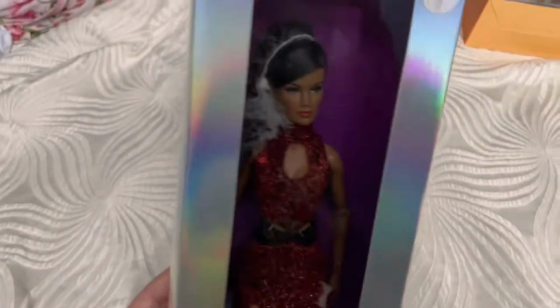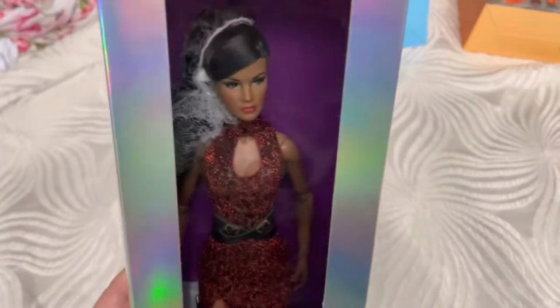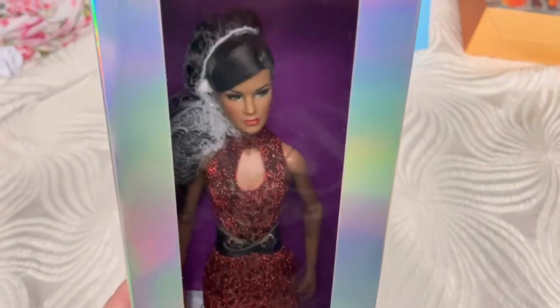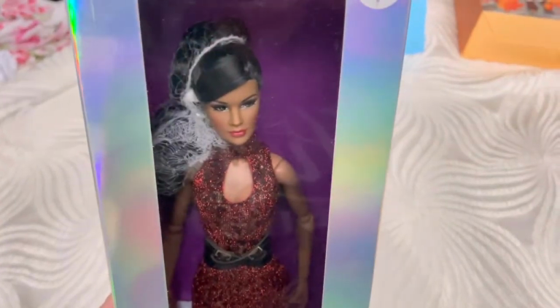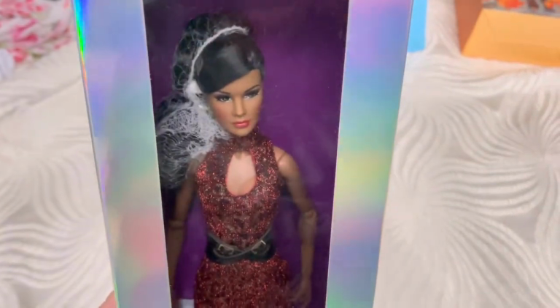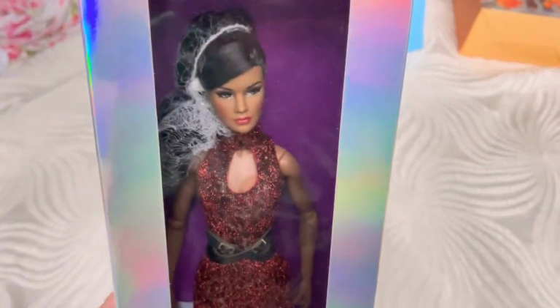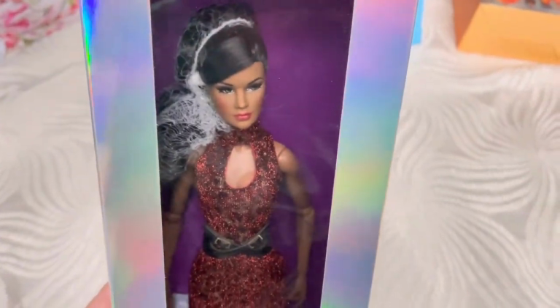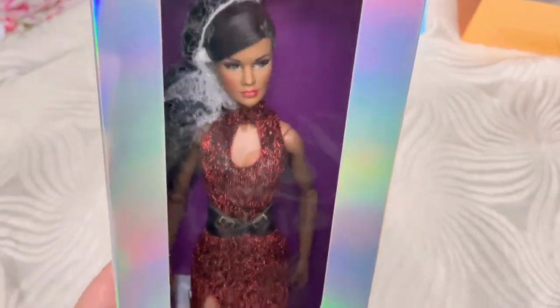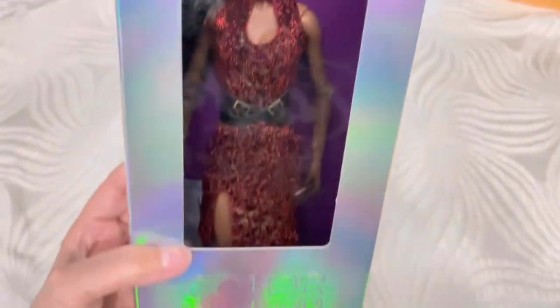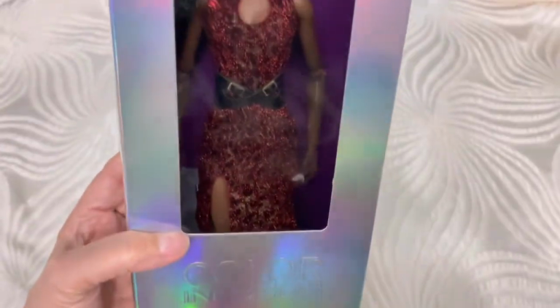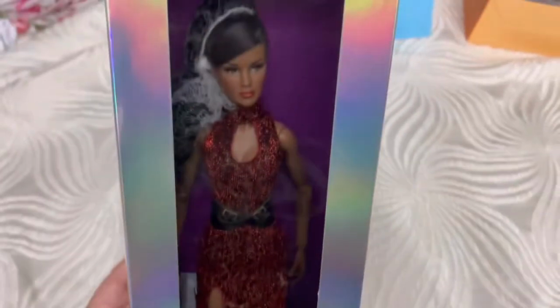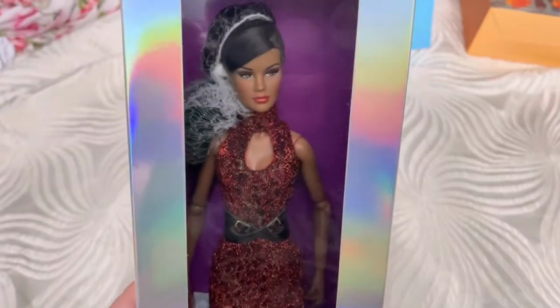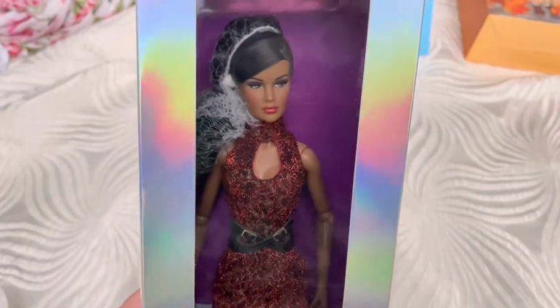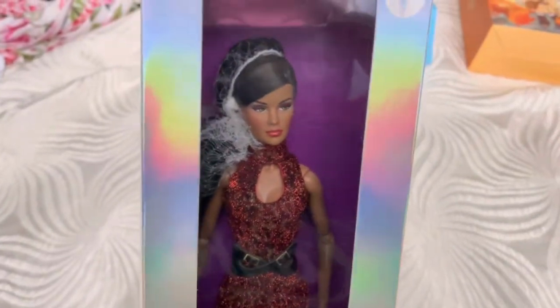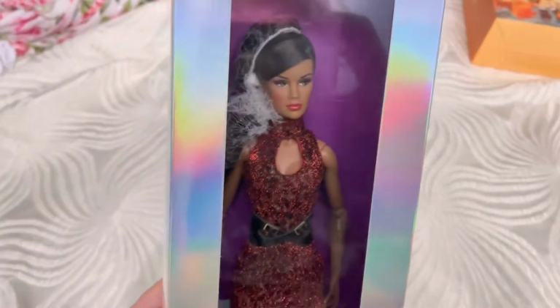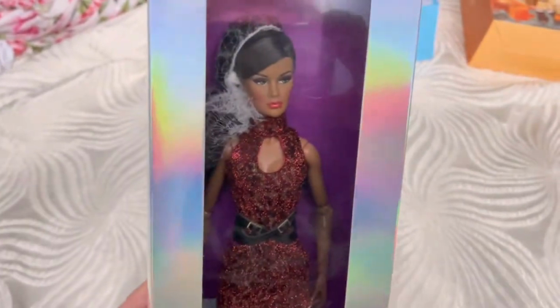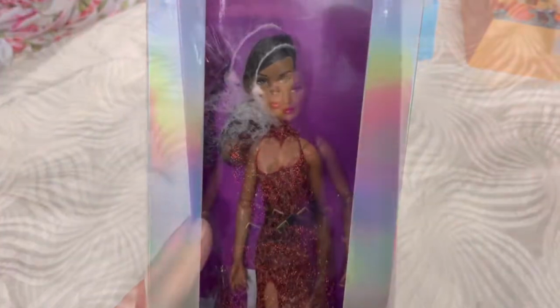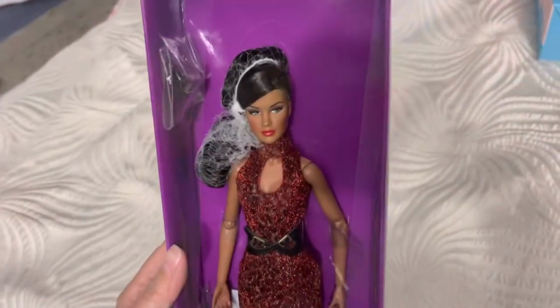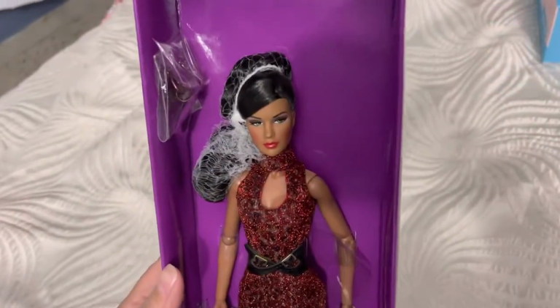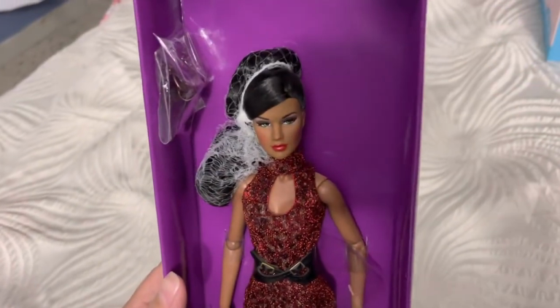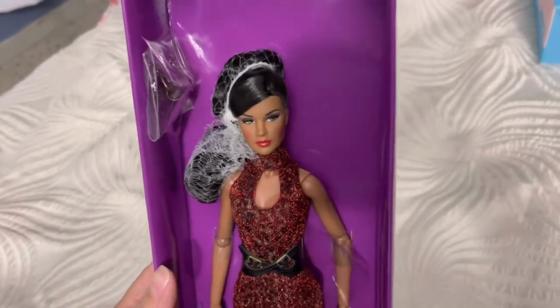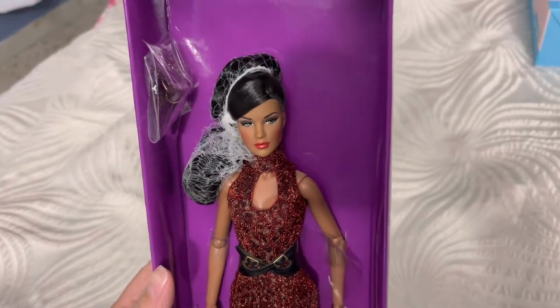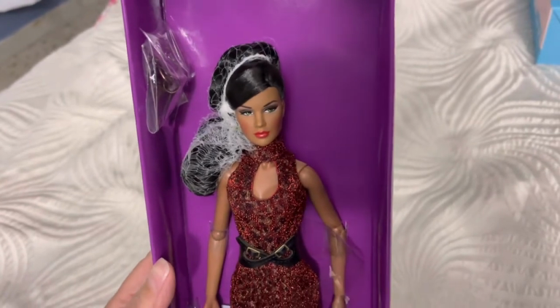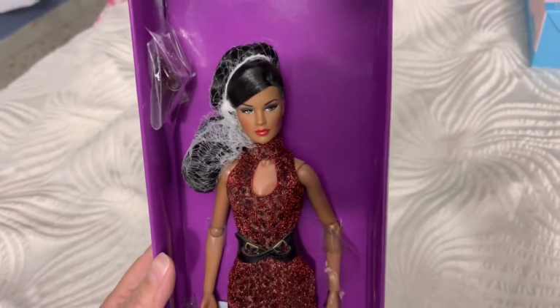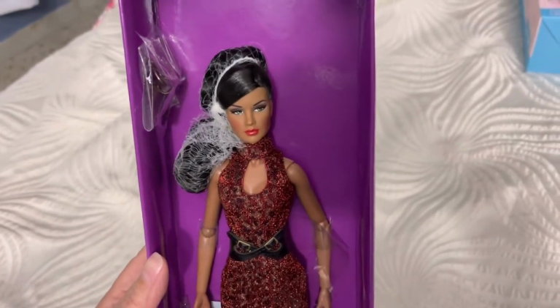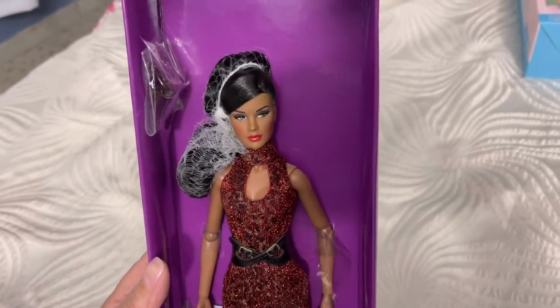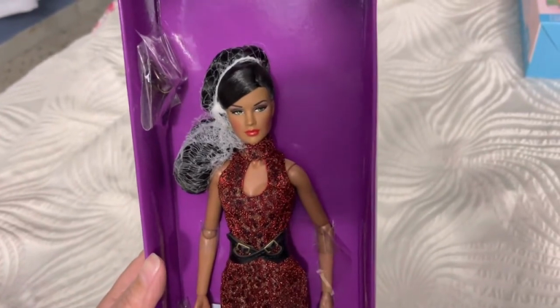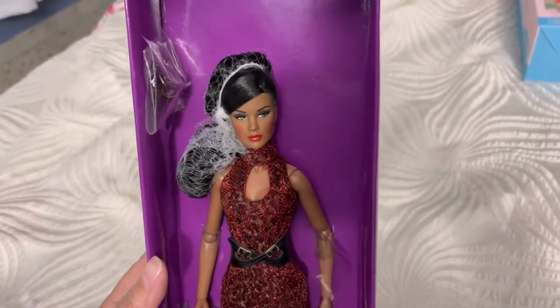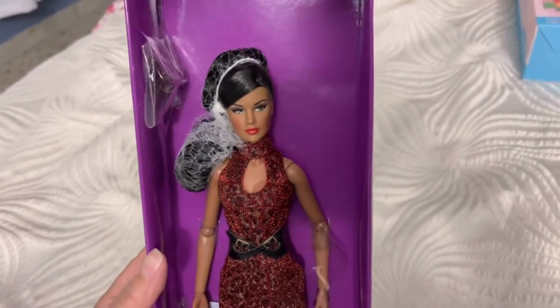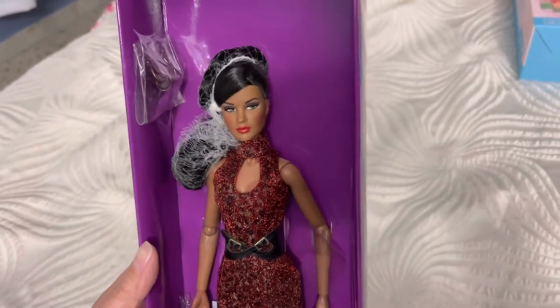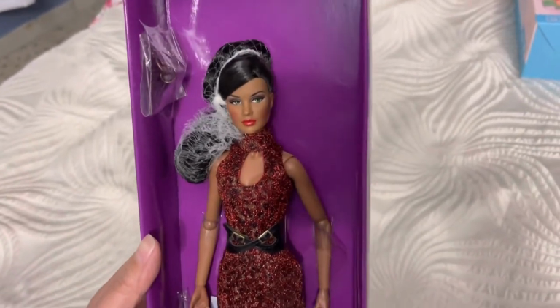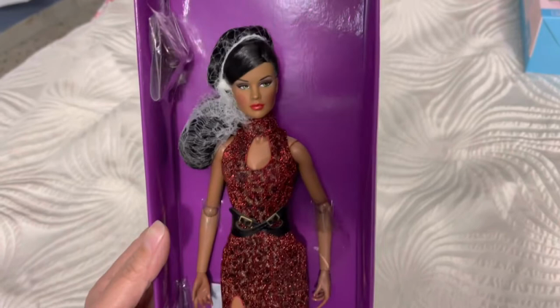I'm going to show her to you. I don't think she's ever been out of the box, and she does have some accessories — she's pretty cool. Let's take a look at her up close. Look how pretty she is — 2015 Color Infusion CI by Integrity Toys.